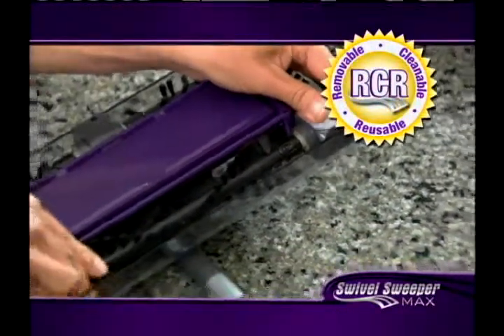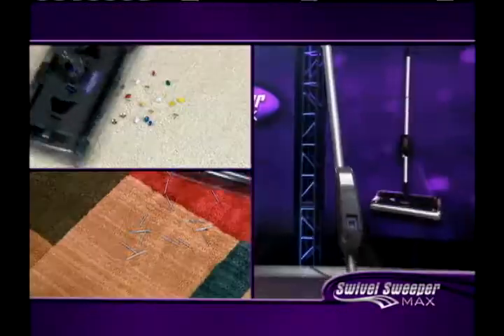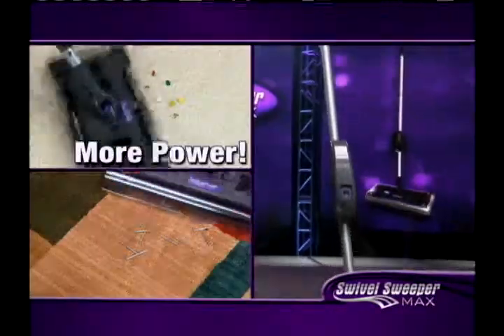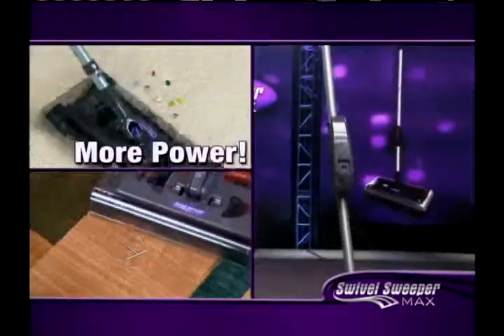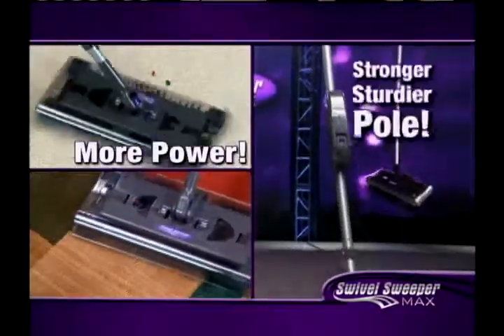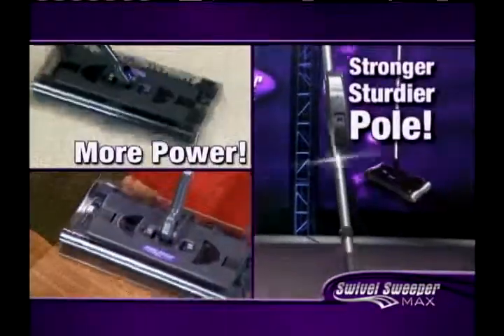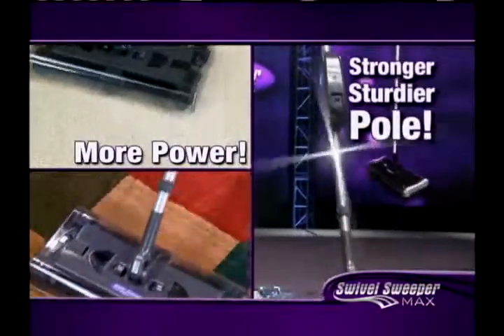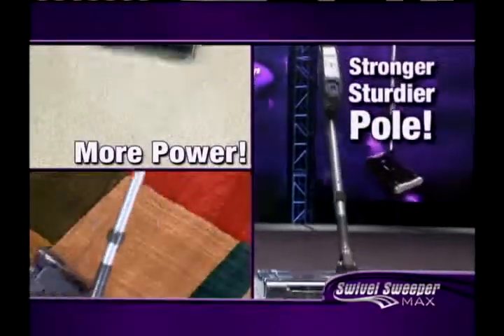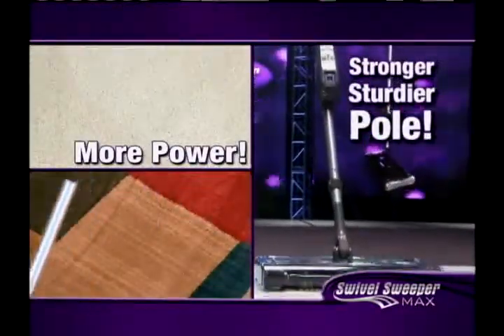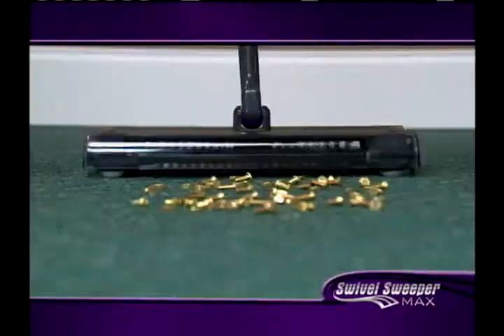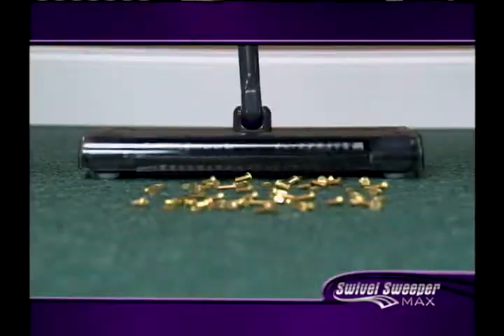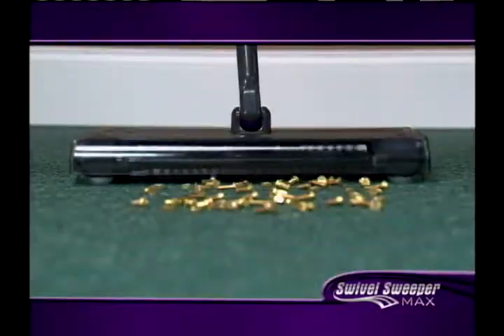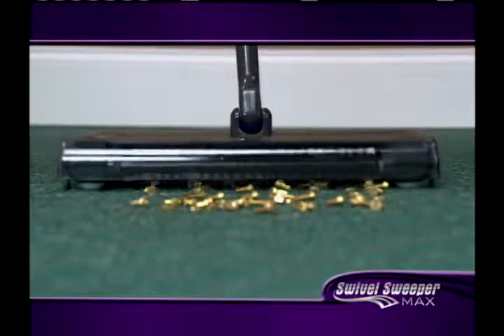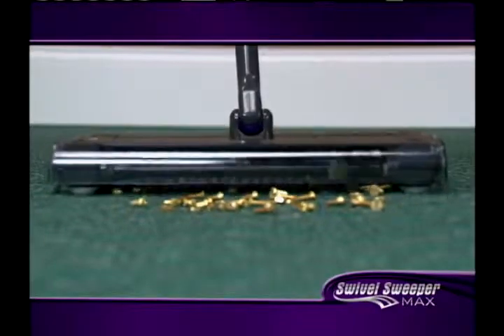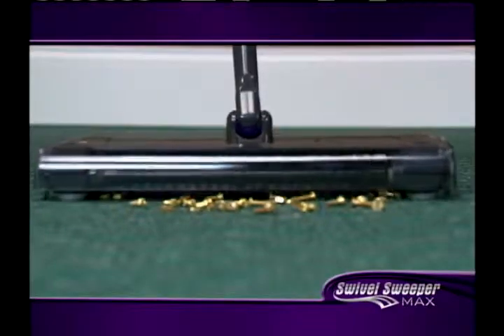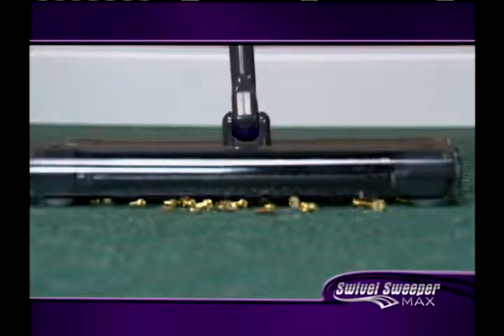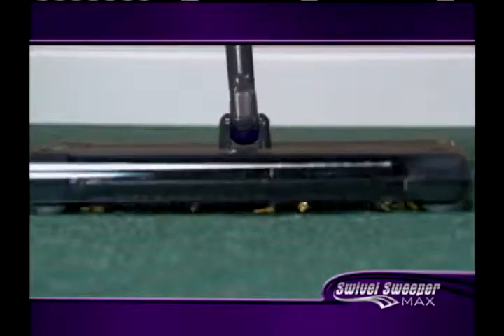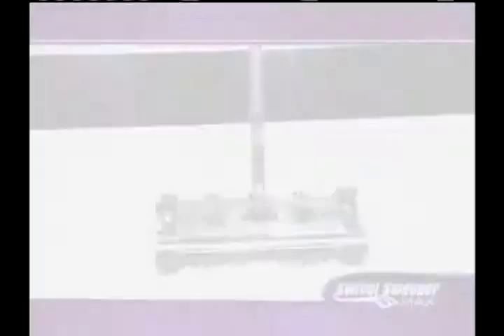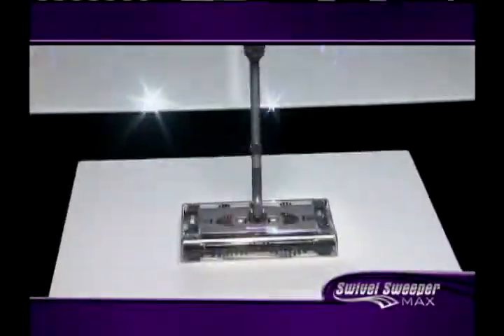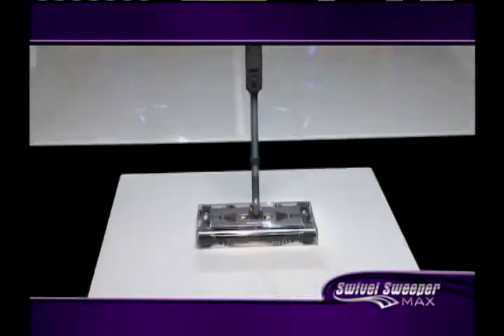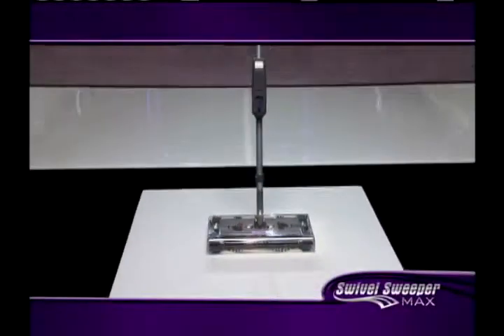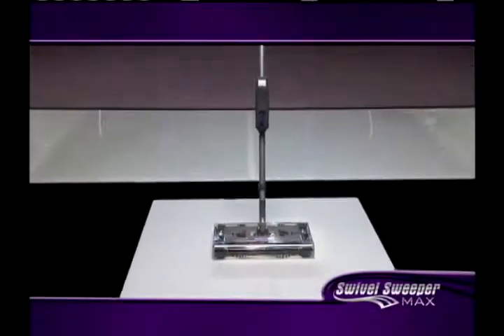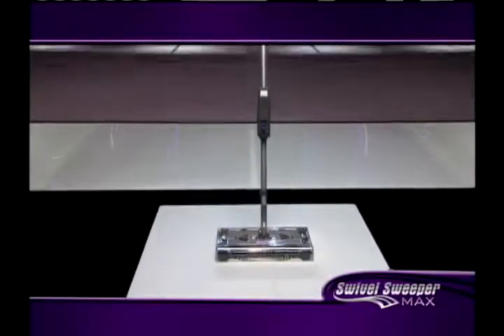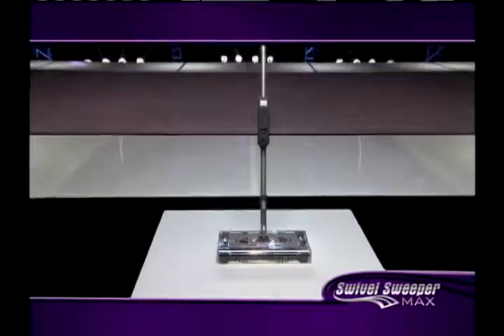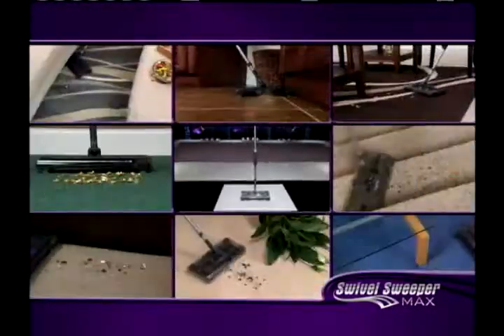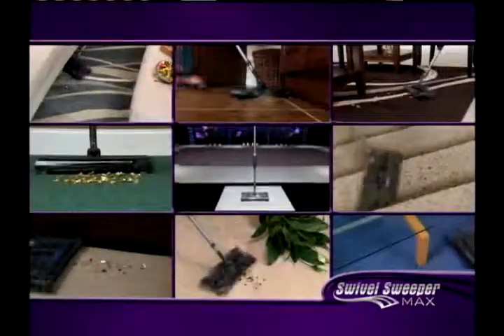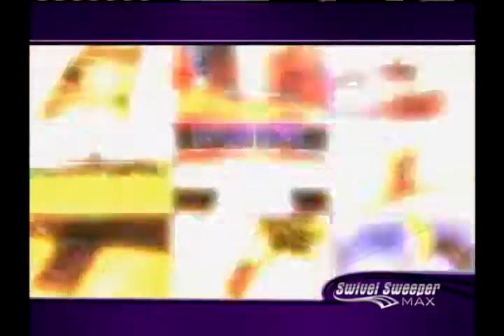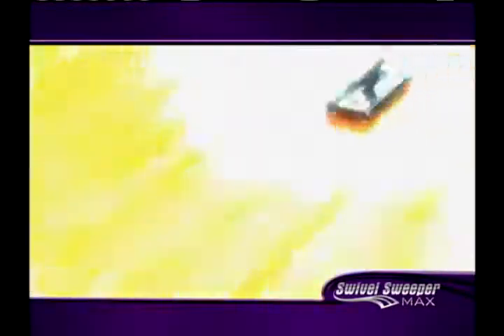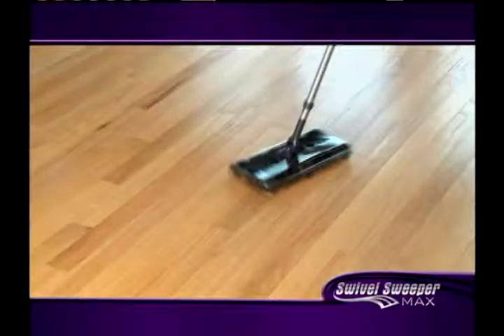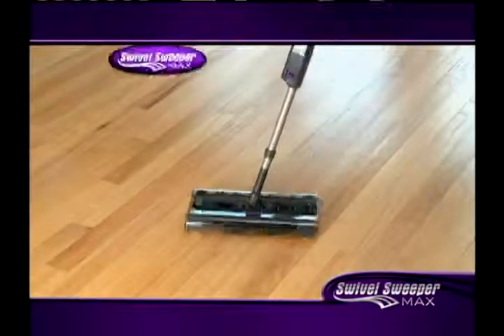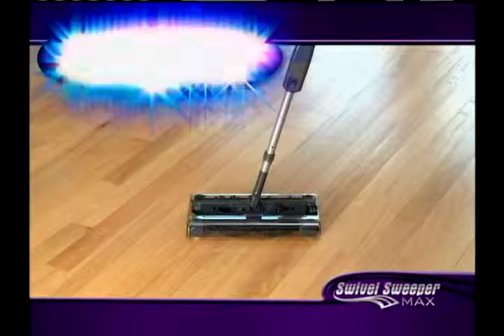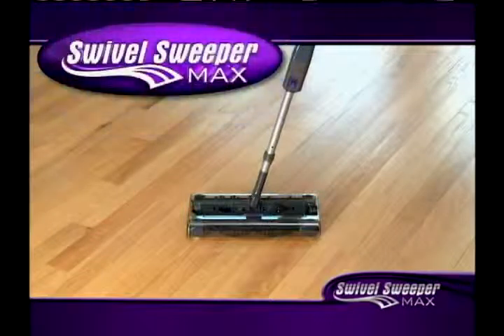And with more power and a stronger, sturdier pole, it's tough enough to pick up practically anything. It's time to take your cleaning experience to the max with the new Swivel Sweeper Max.